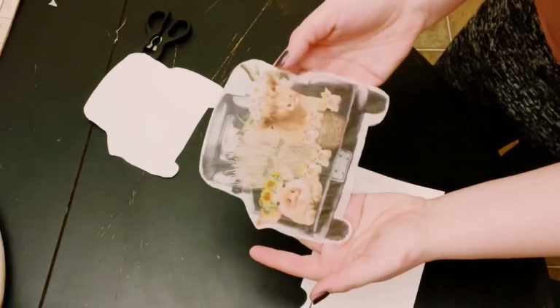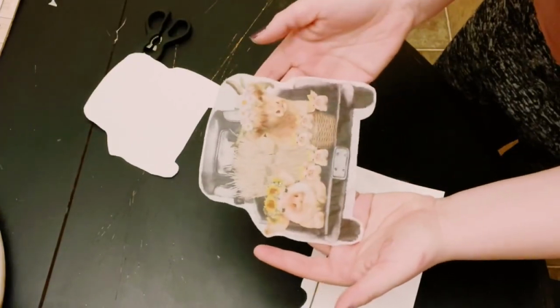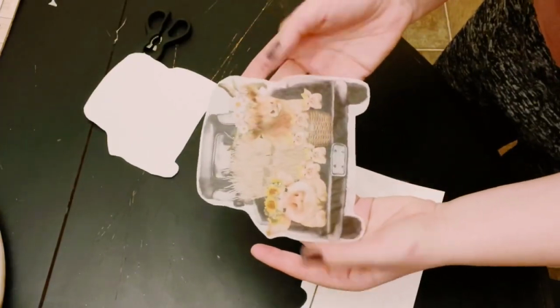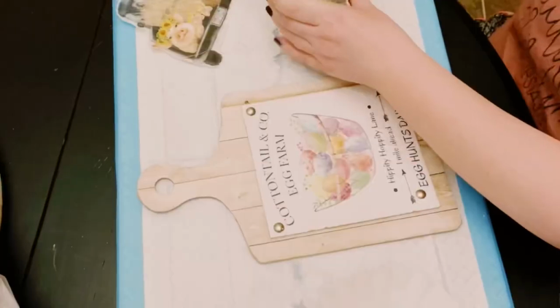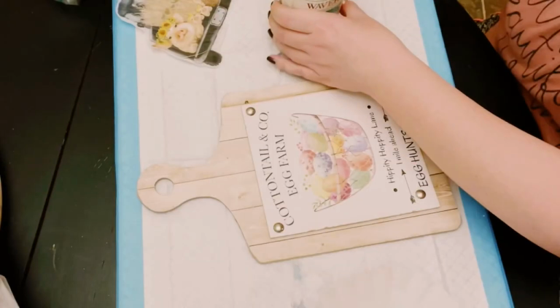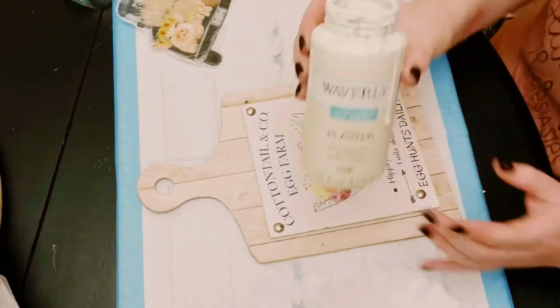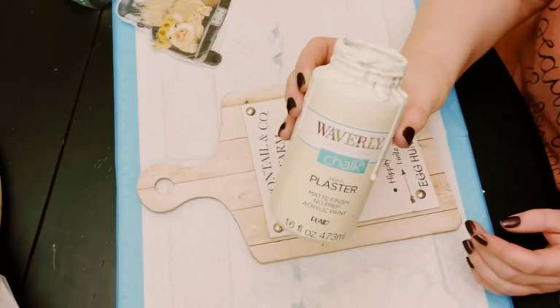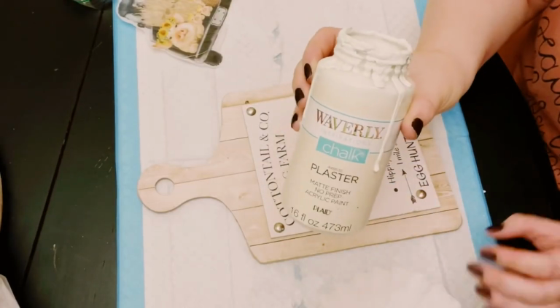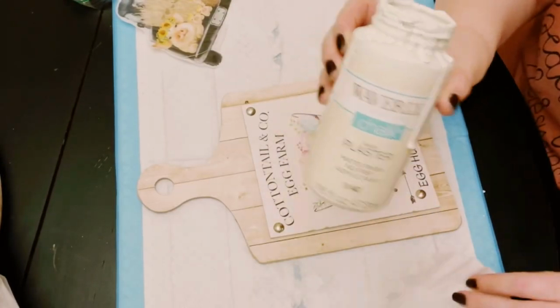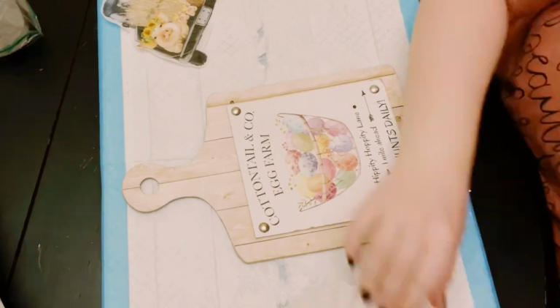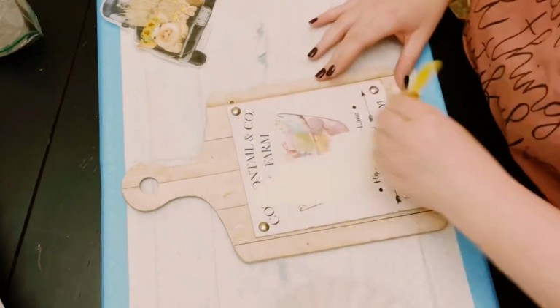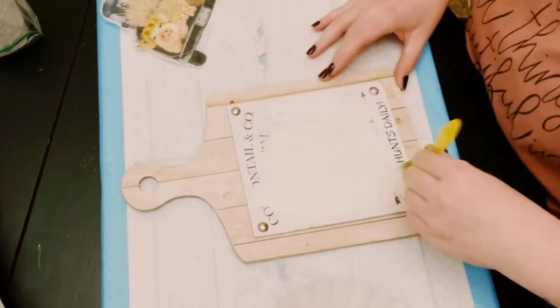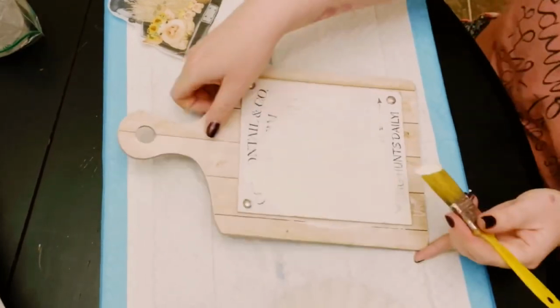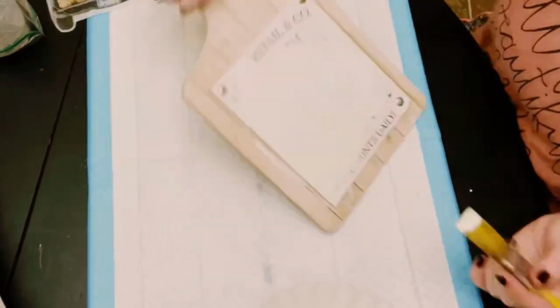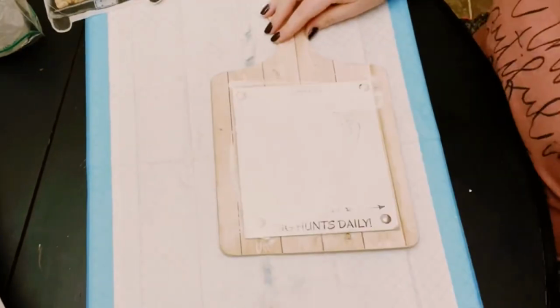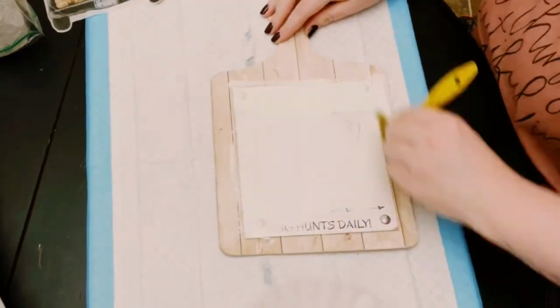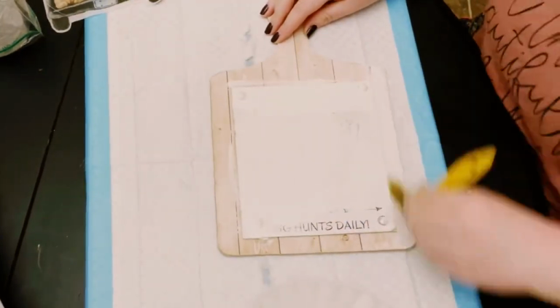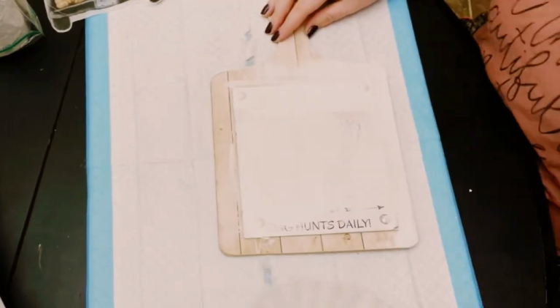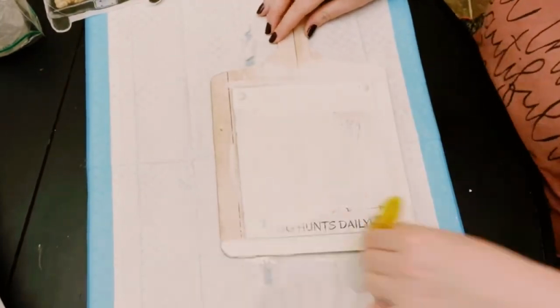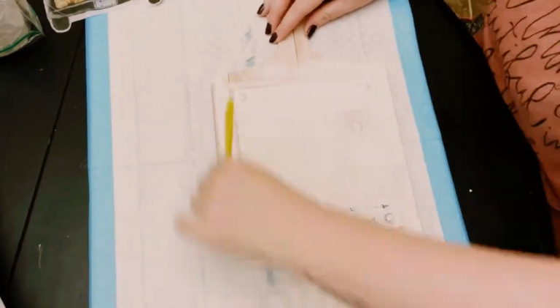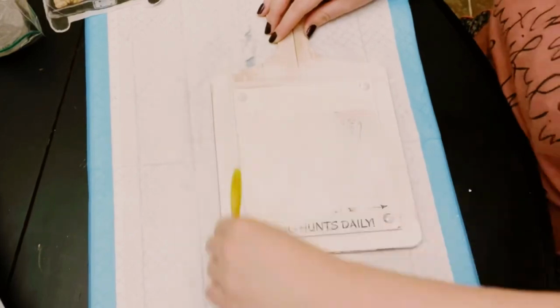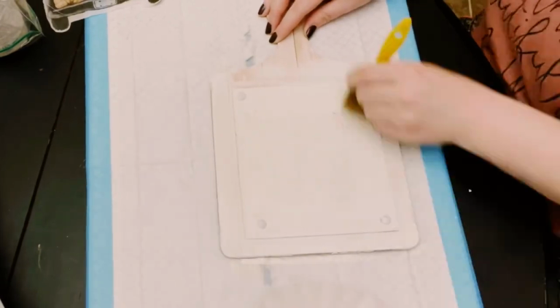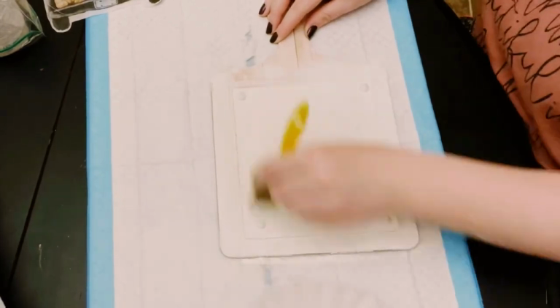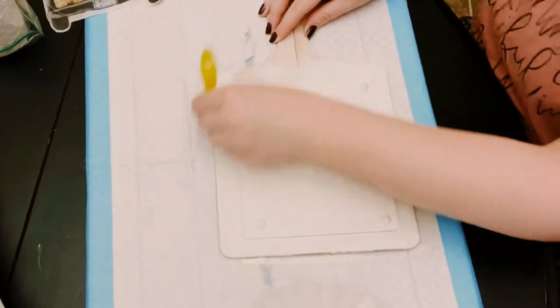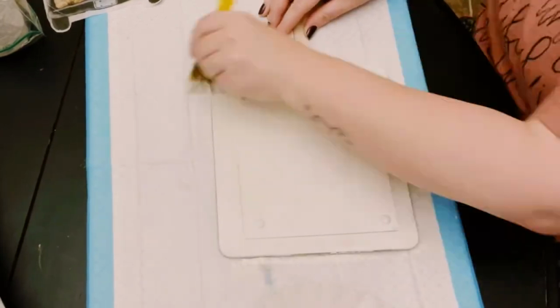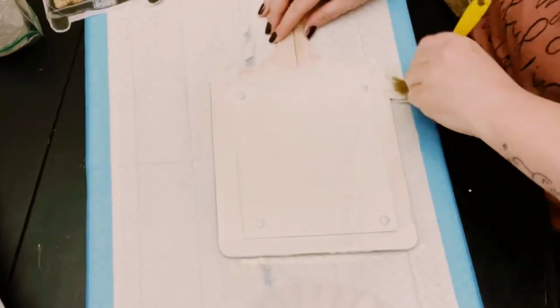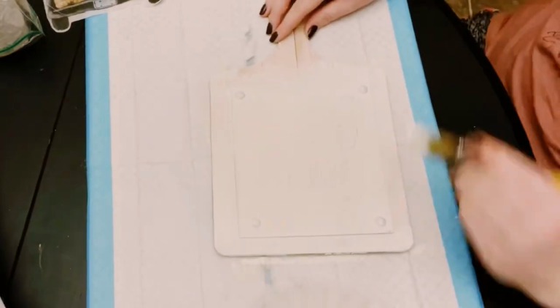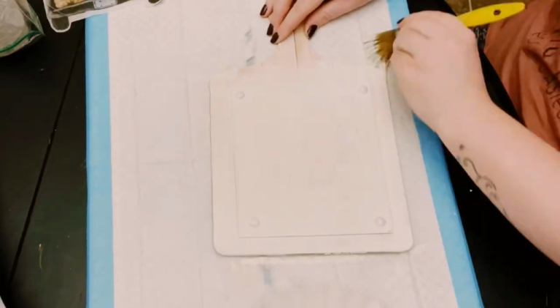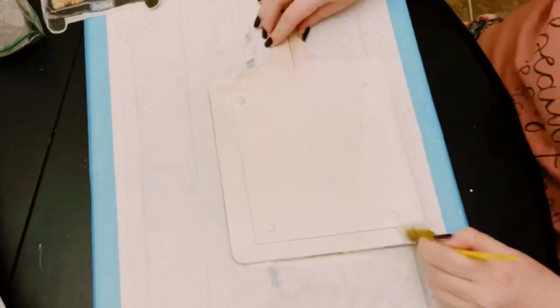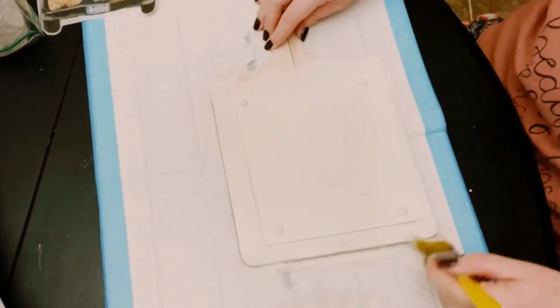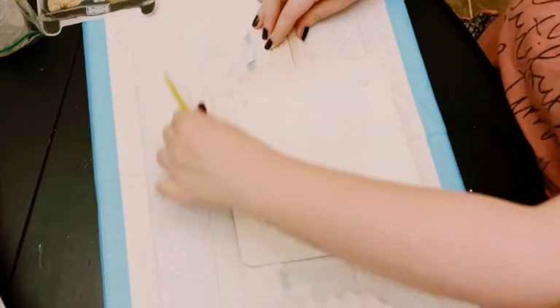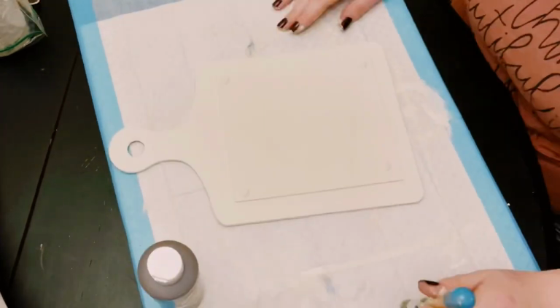I had this cutting board sign that I picked up from Dollar Tree. I'm going to paint it in Waverly chalk paint in the color plaster. This ended up taking three coats. You want to let everything dry before moving on.